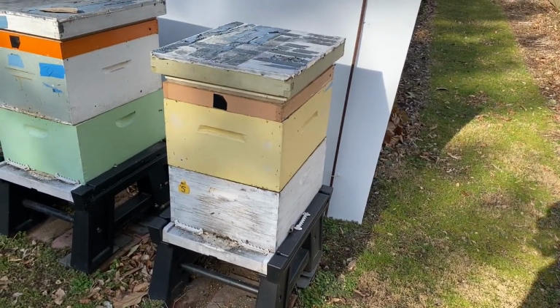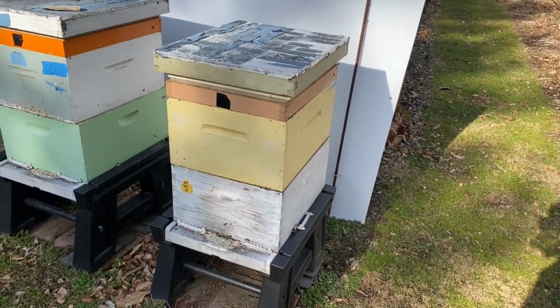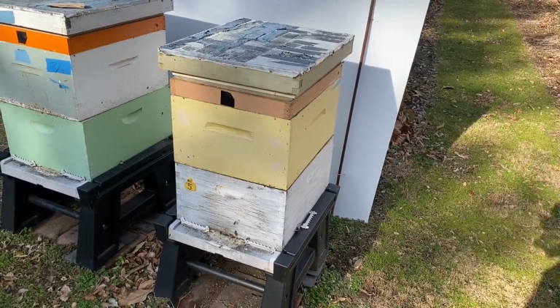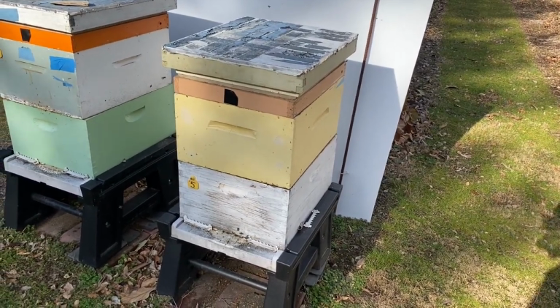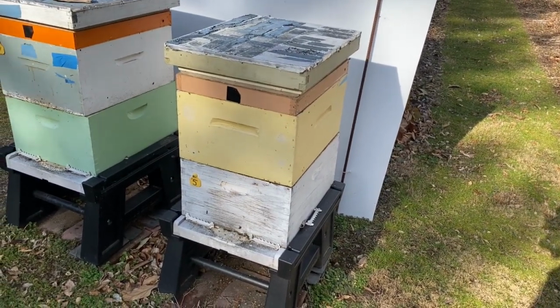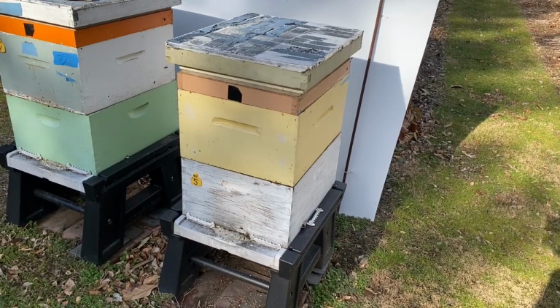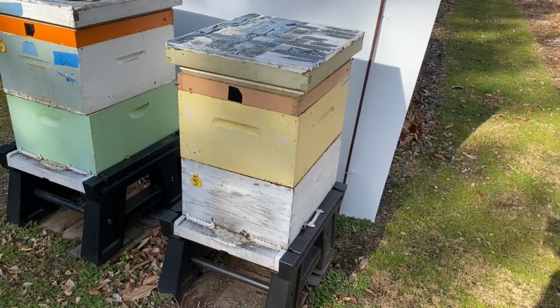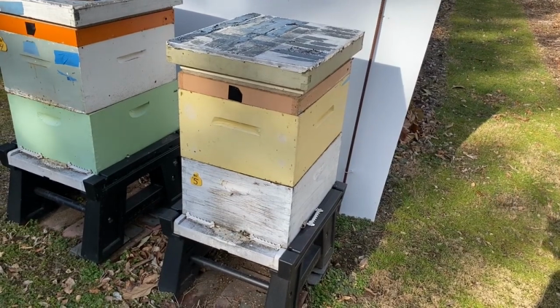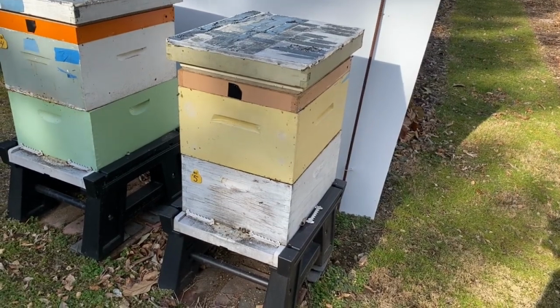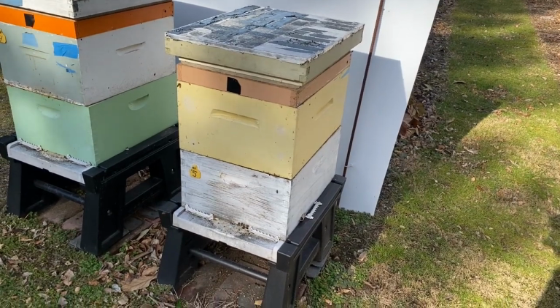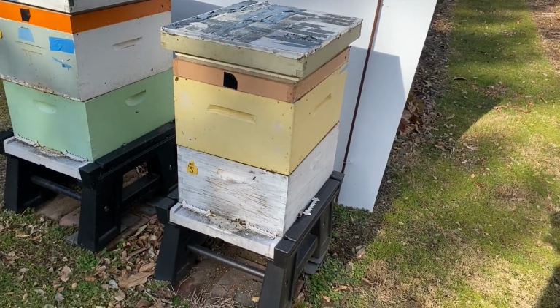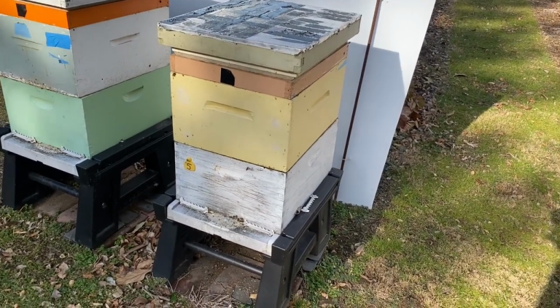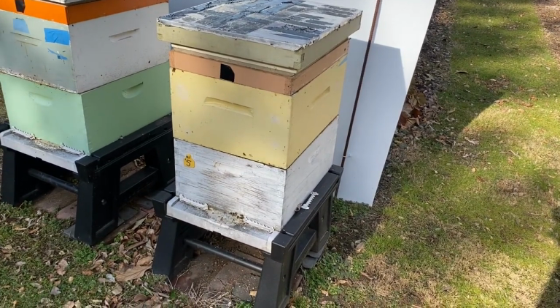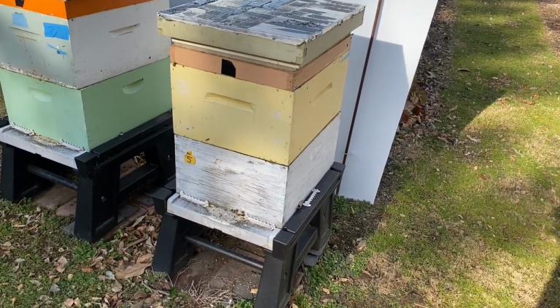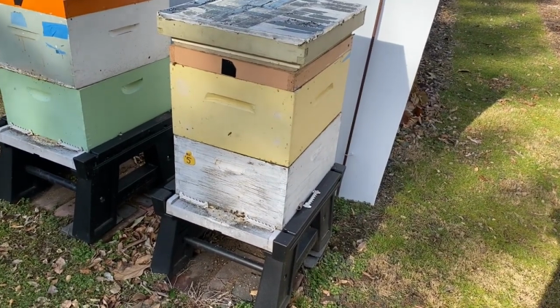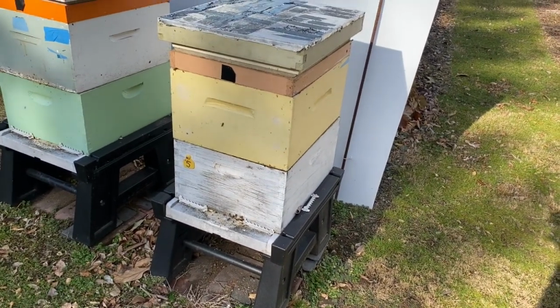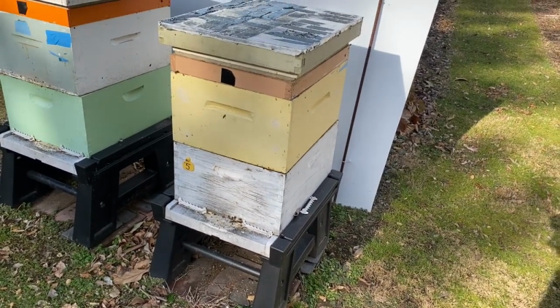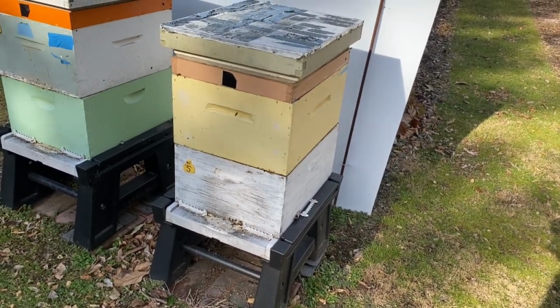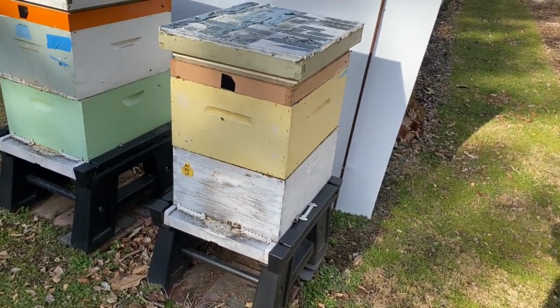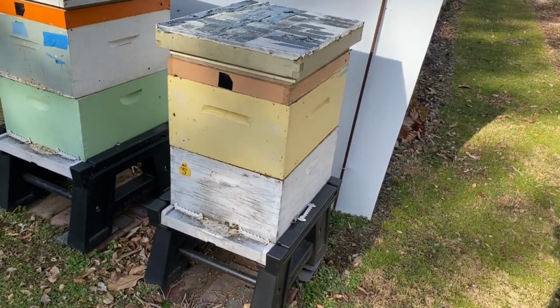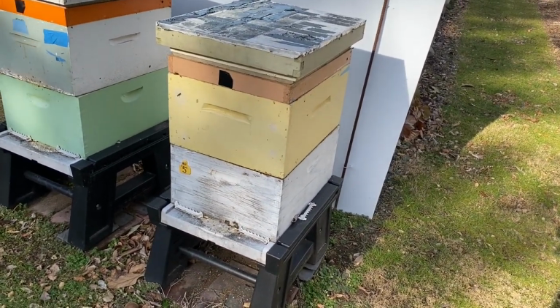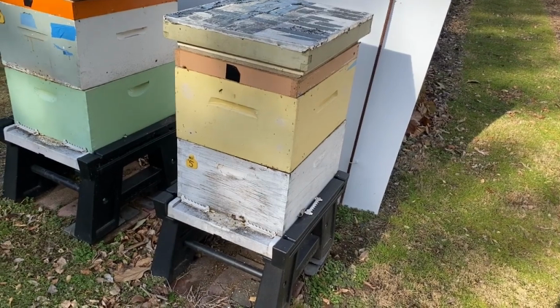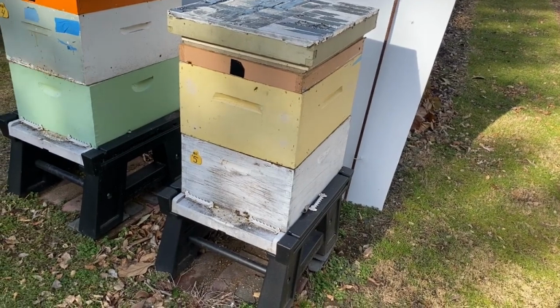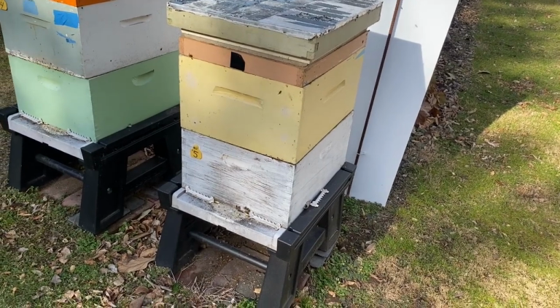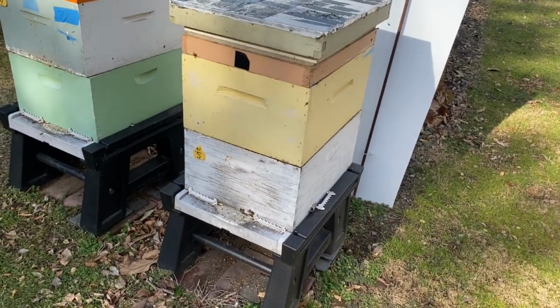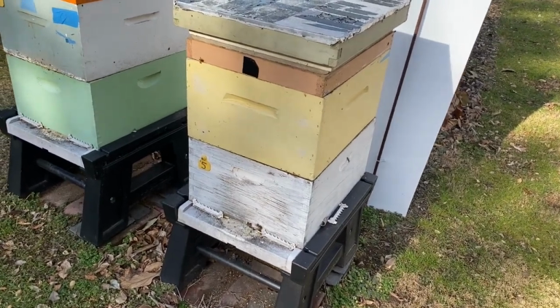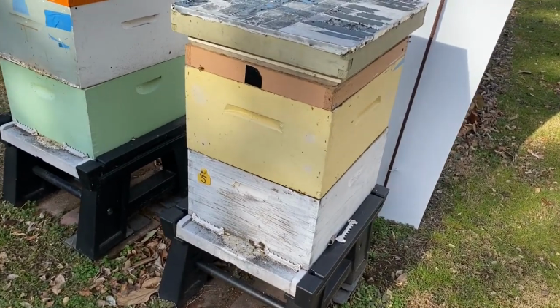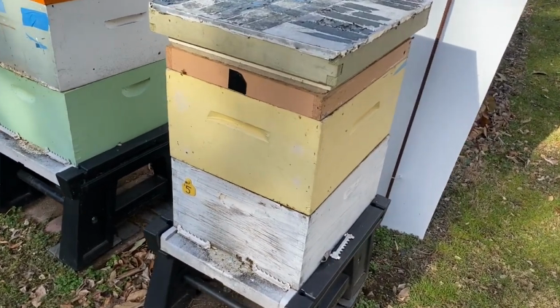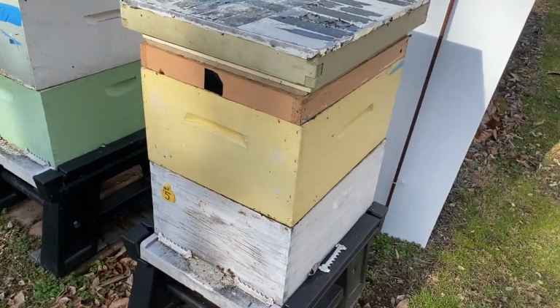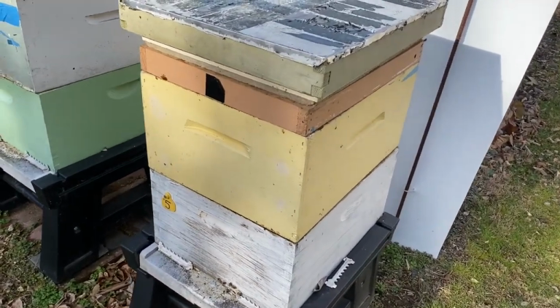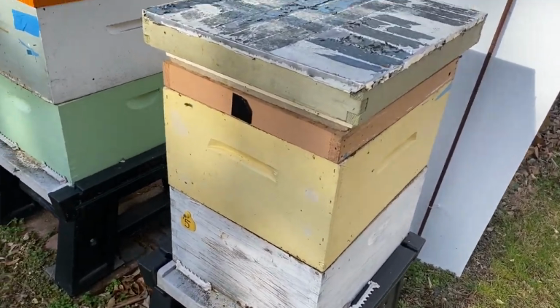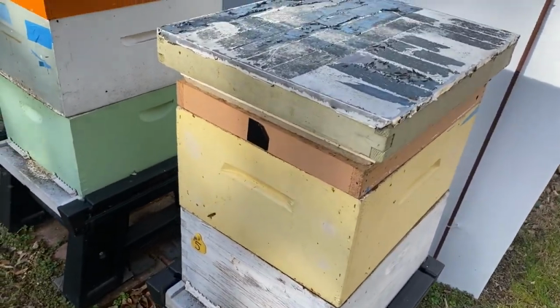I've been feeding each of my hives slabs of fondant from time to time. This is a typical case.